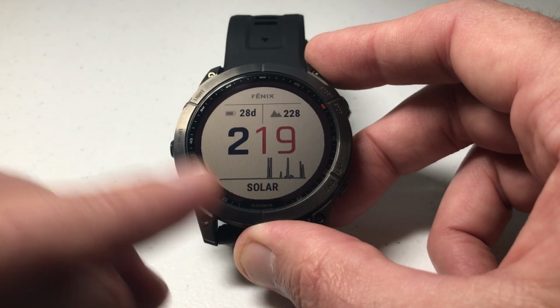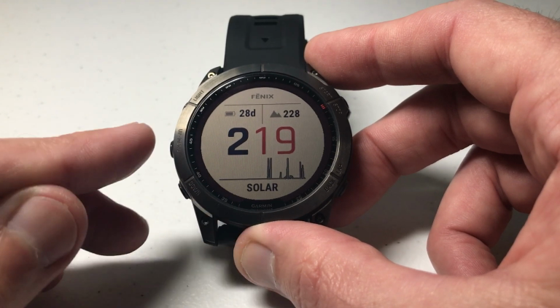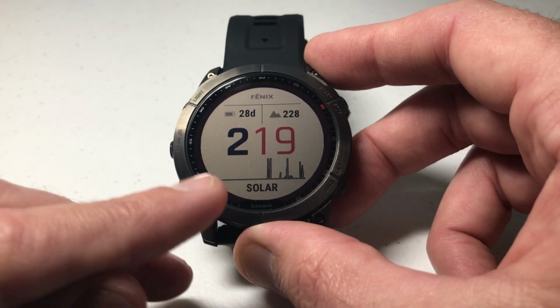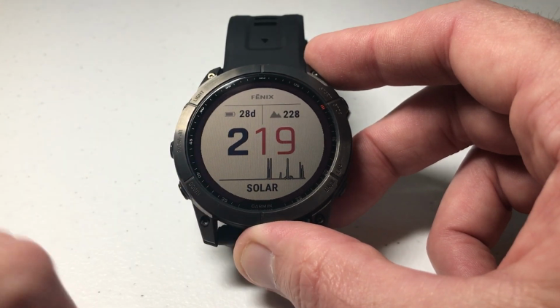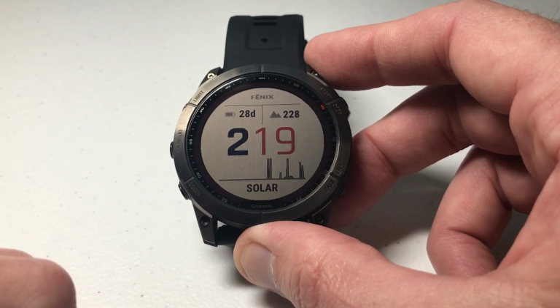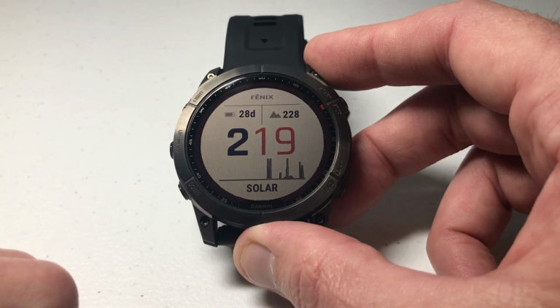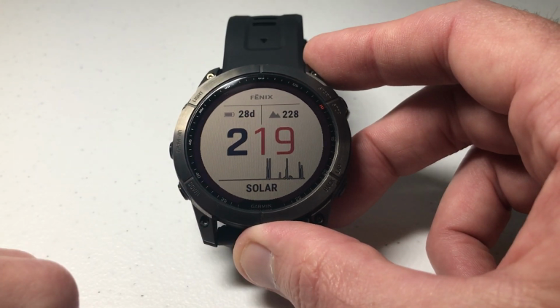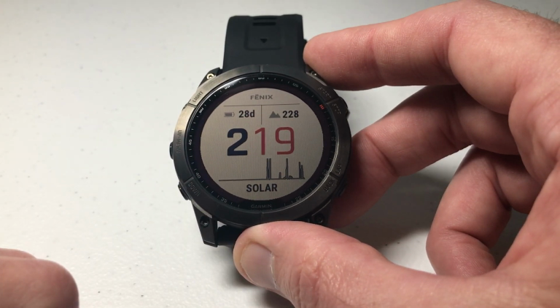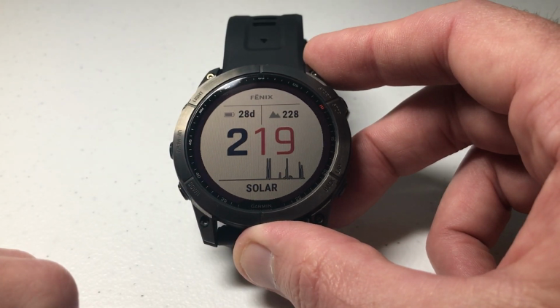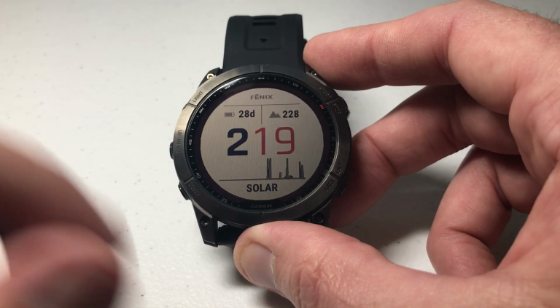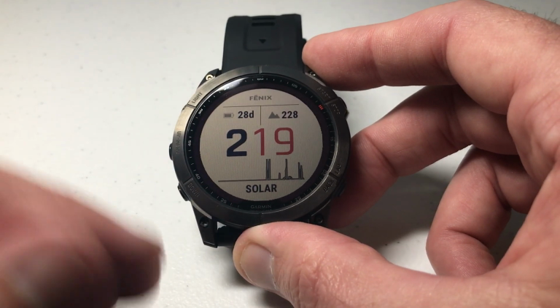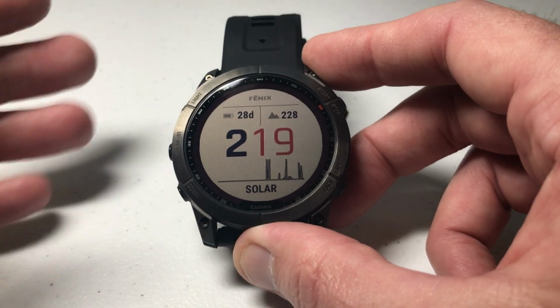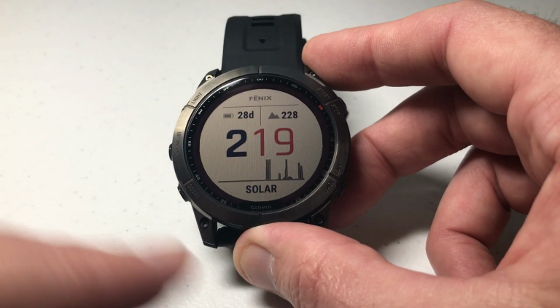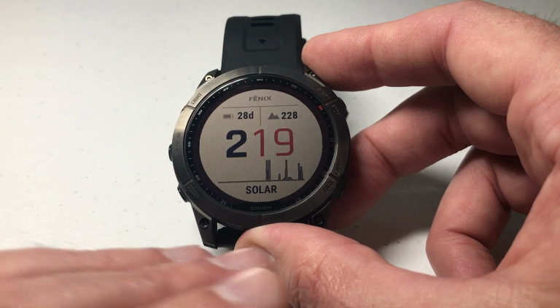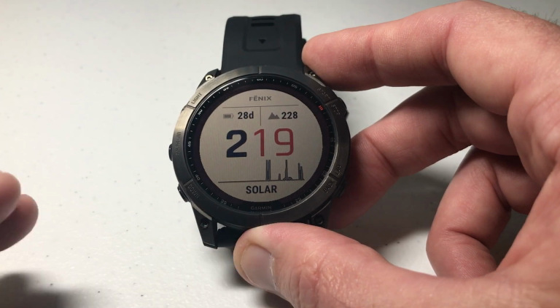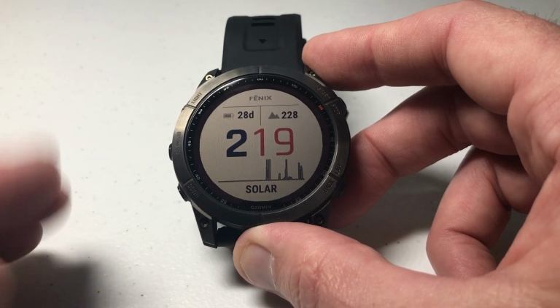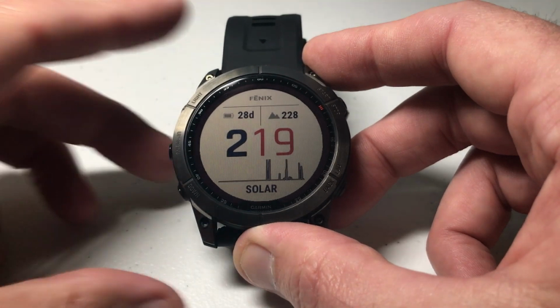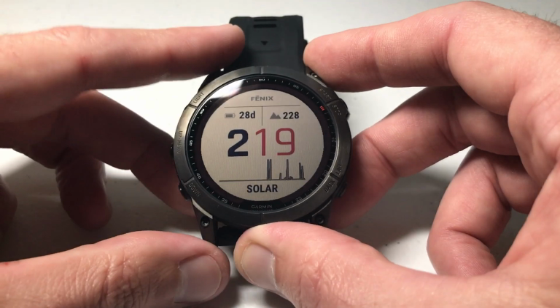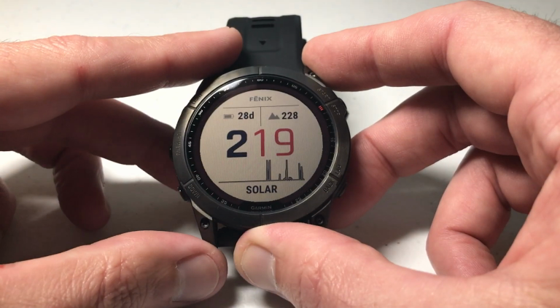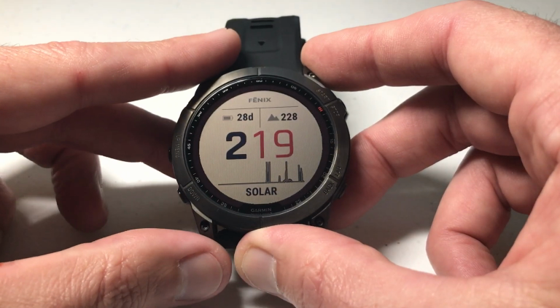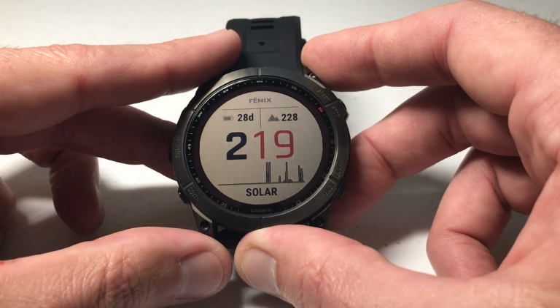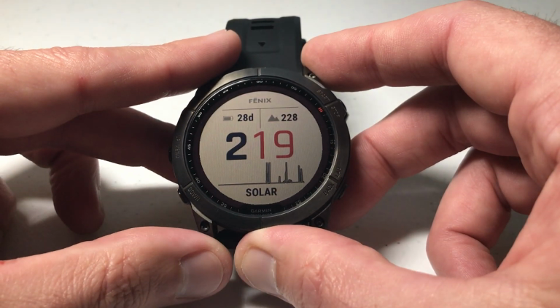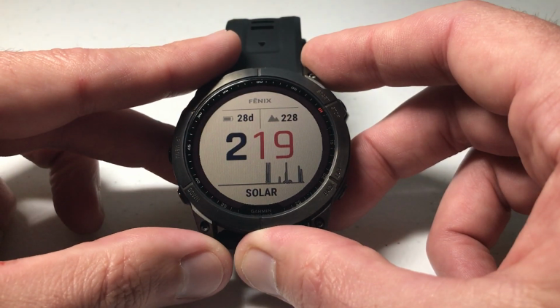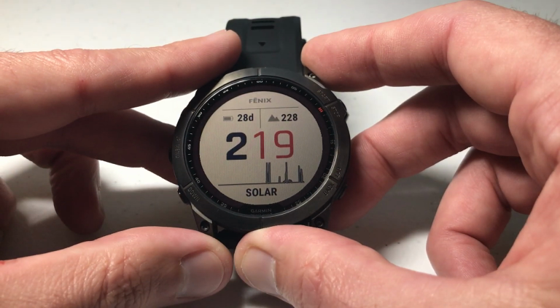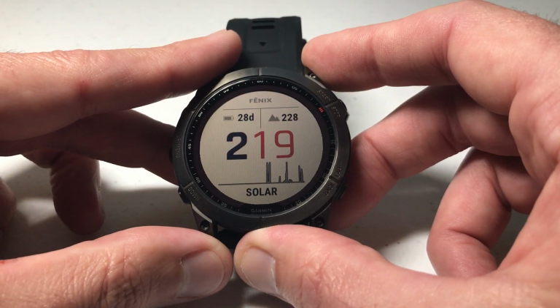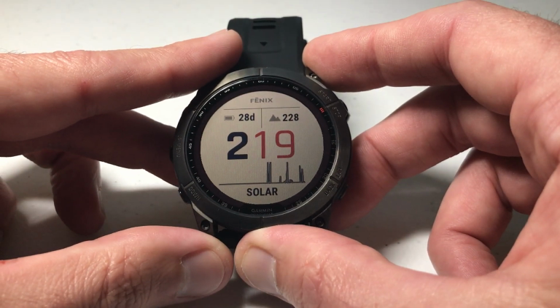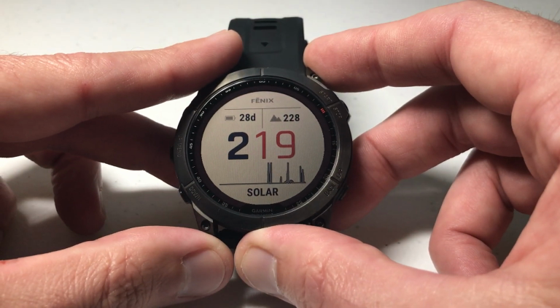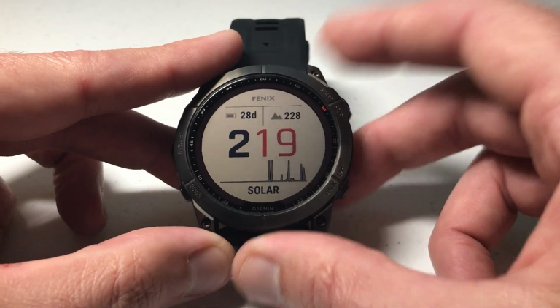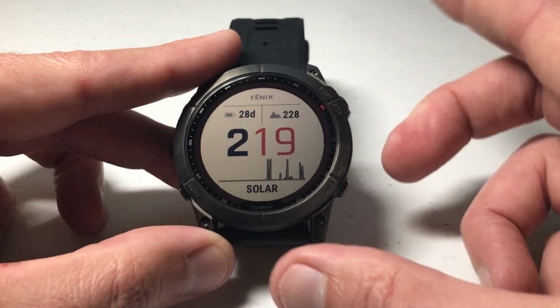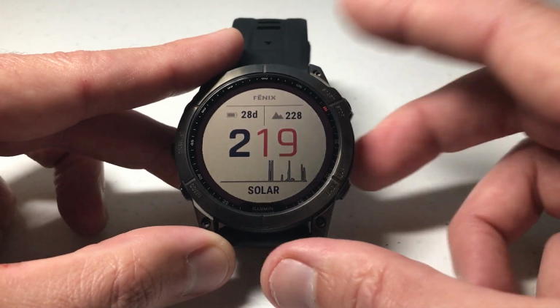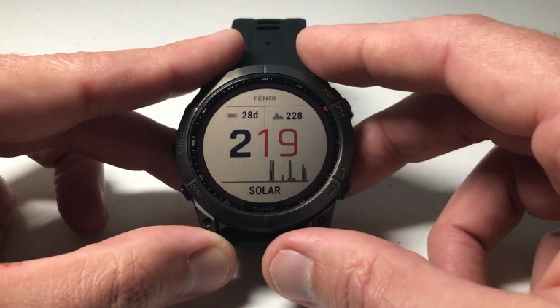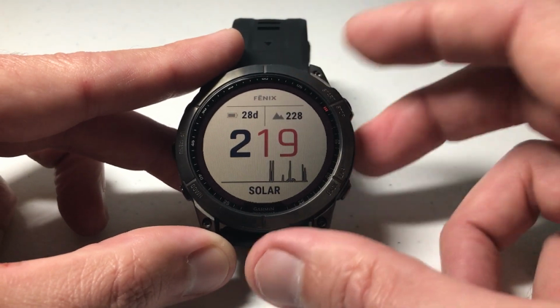Throughout the day you'll be able to see what kind of solar charging you're getting on your watch. This value will reset every night at midnight, and then the next day you'll start with a flat line and can see how your charging goes for the next day.